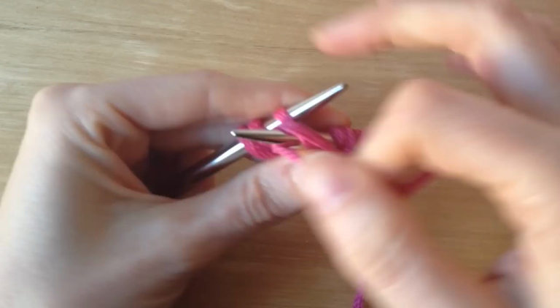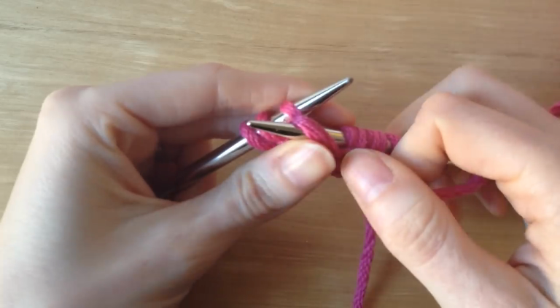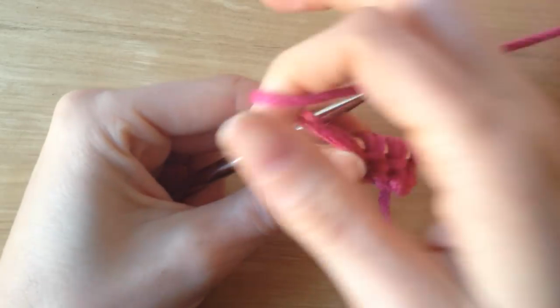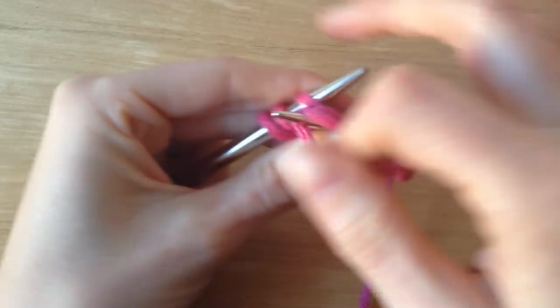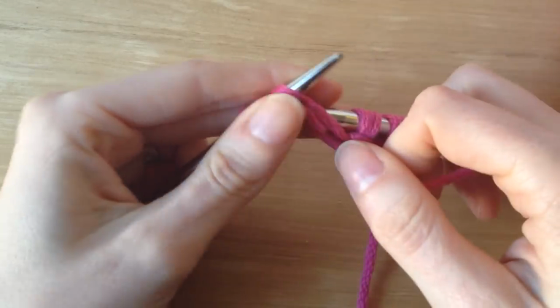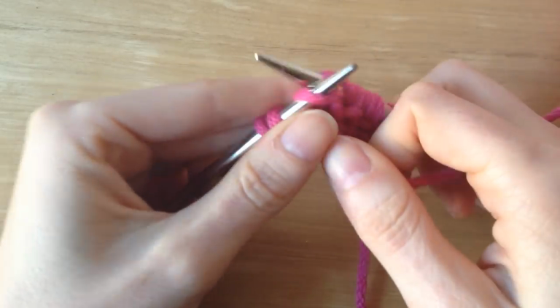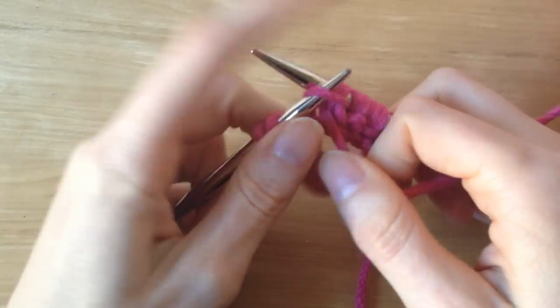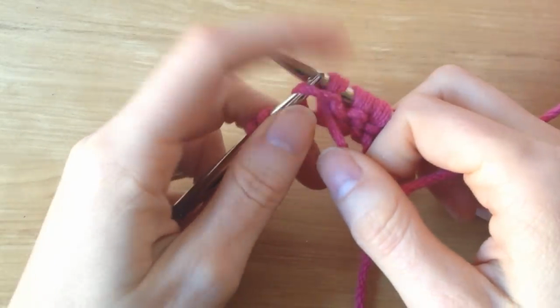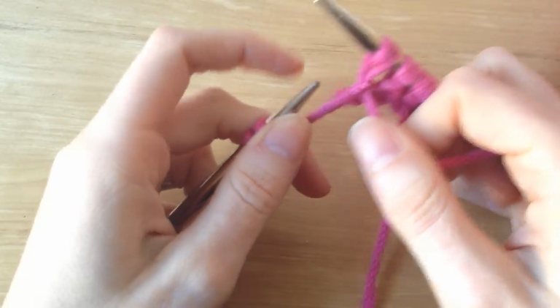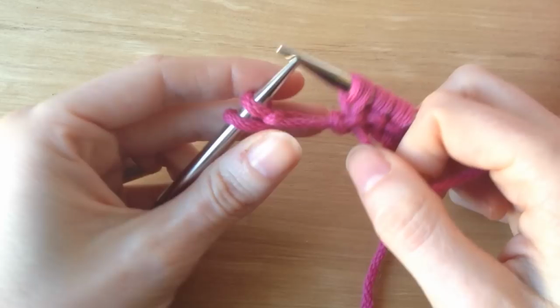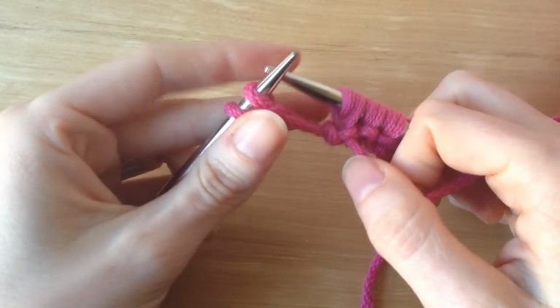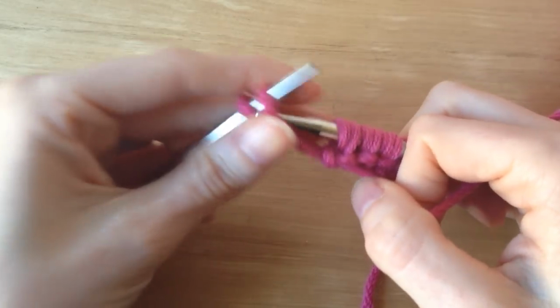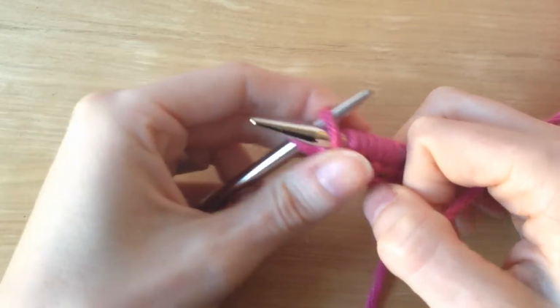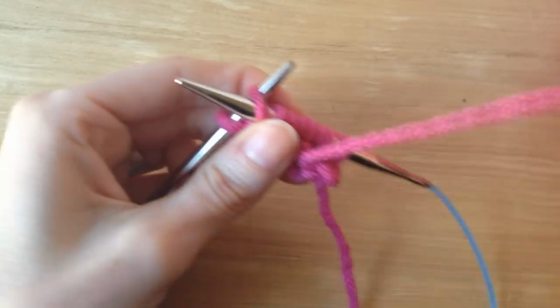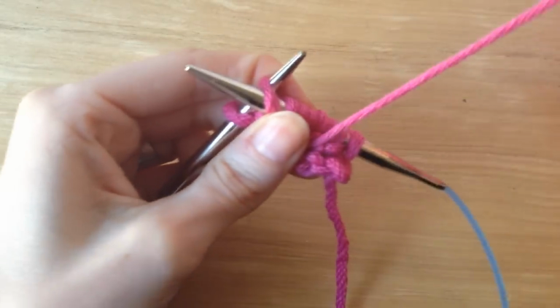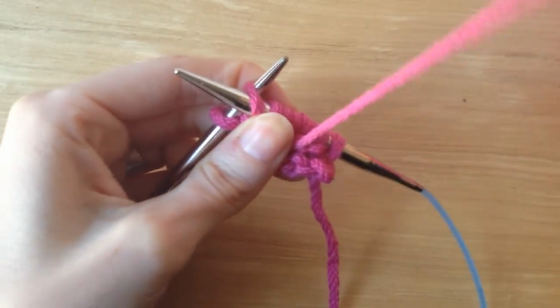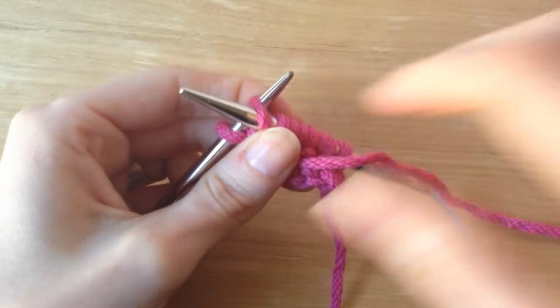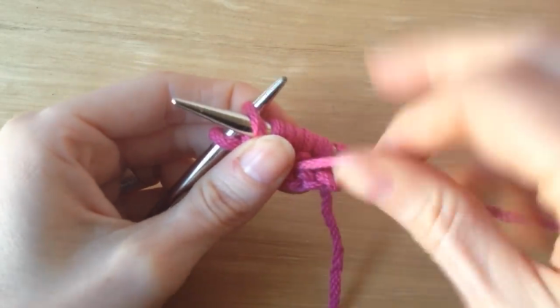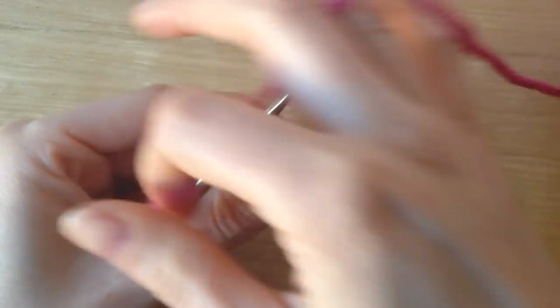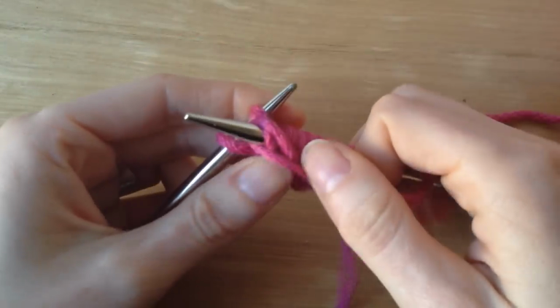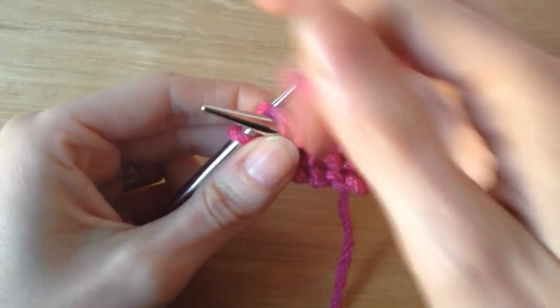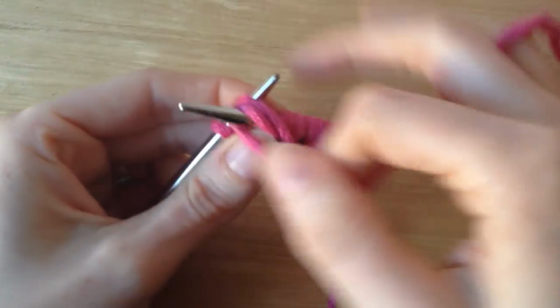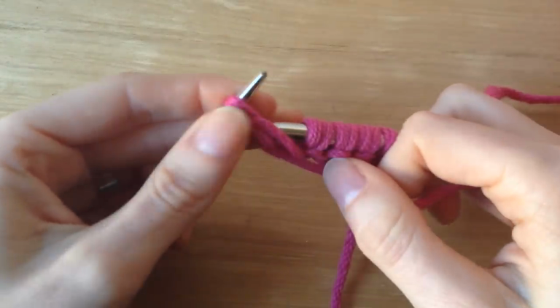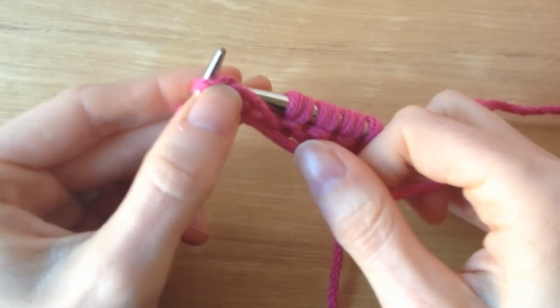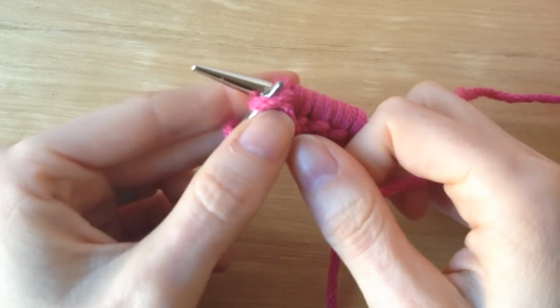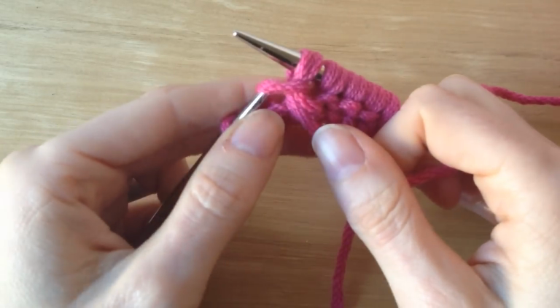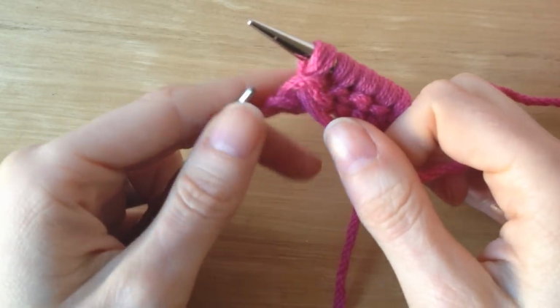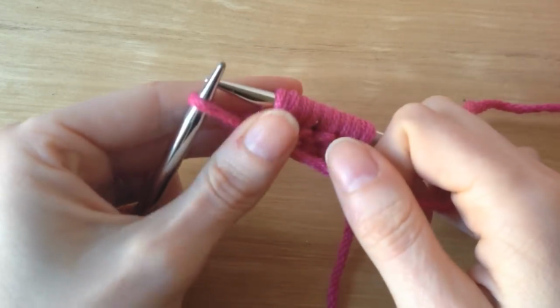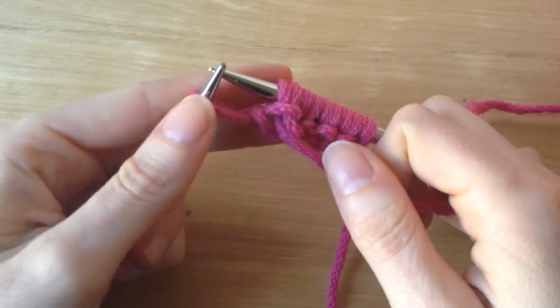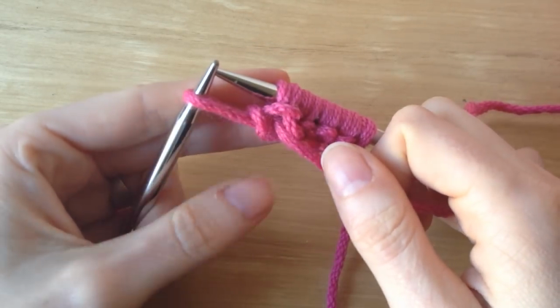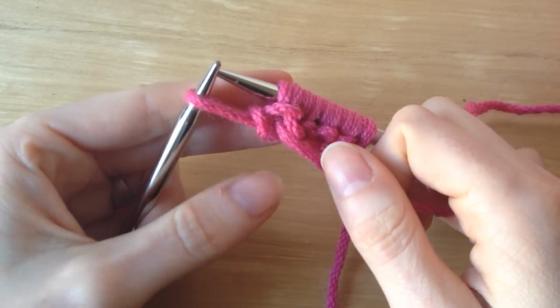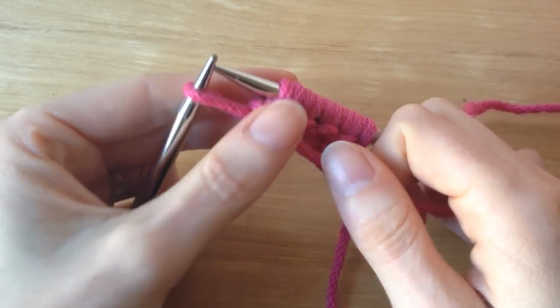Once, twice — and off the needle. Once, twice — and off the needle. And then I'm going to knit my edge stitch.